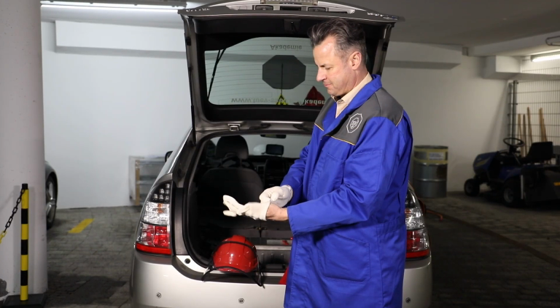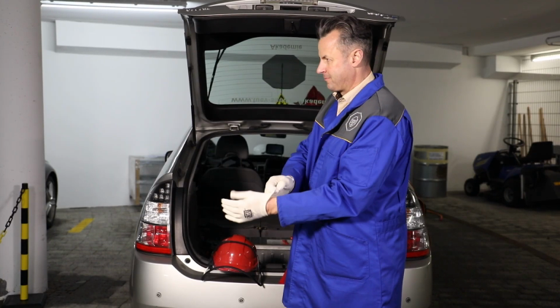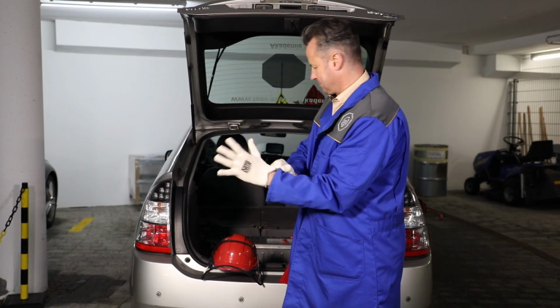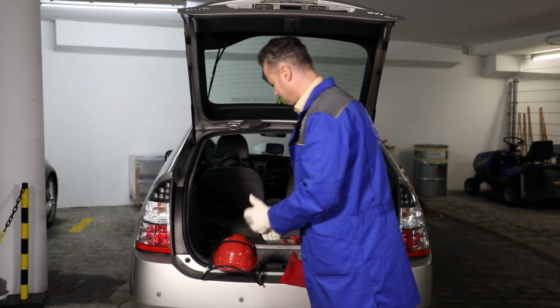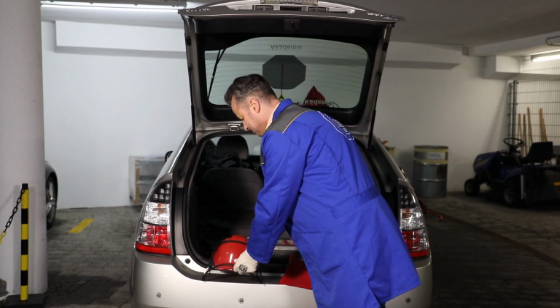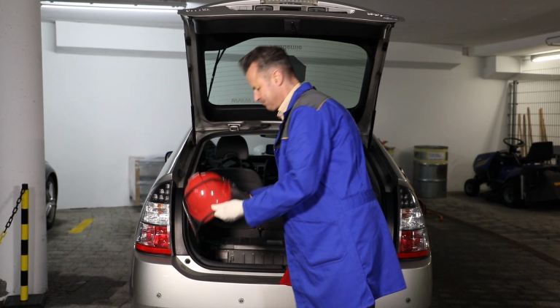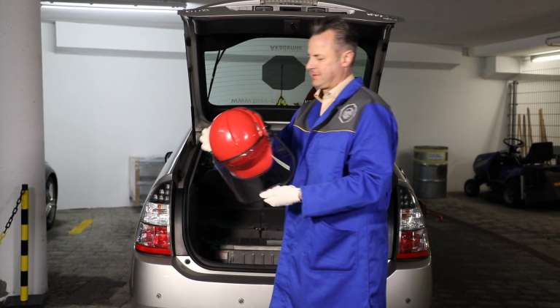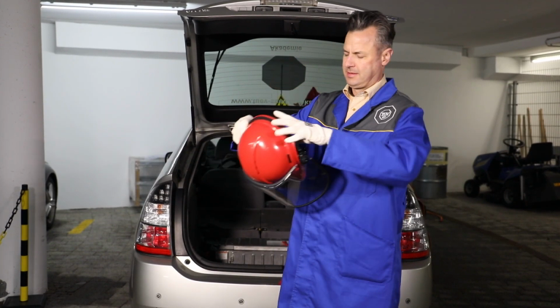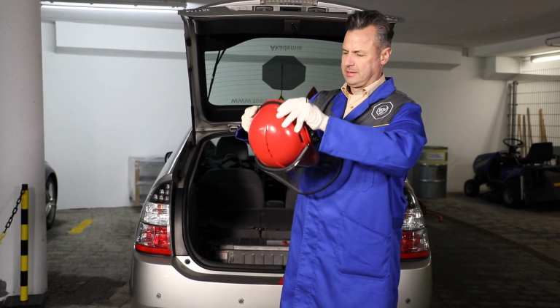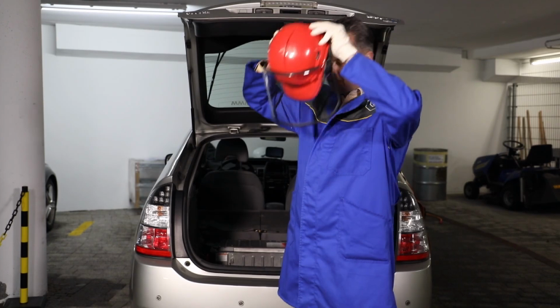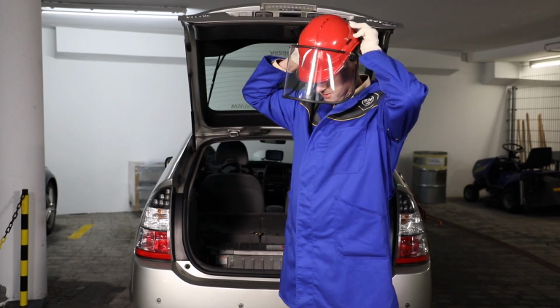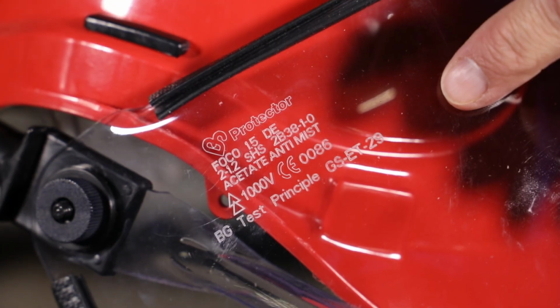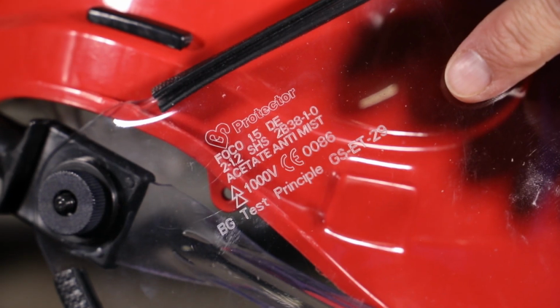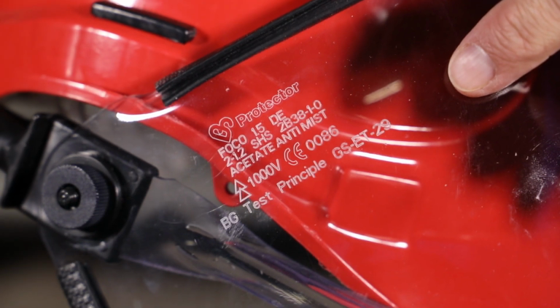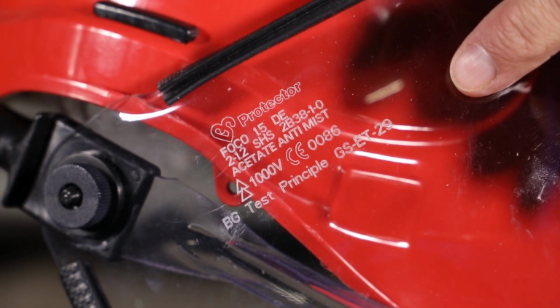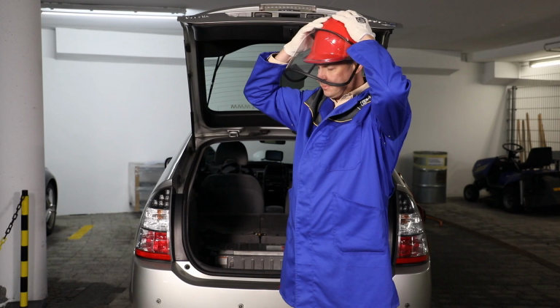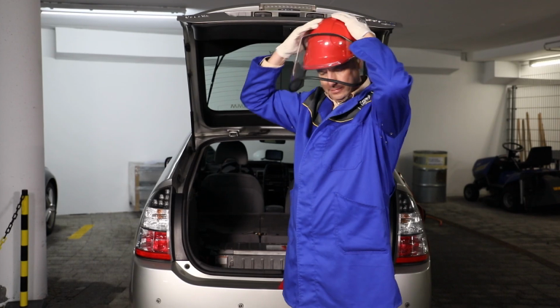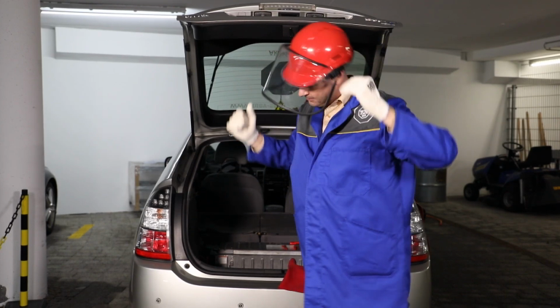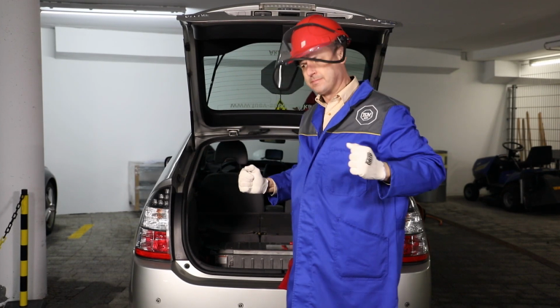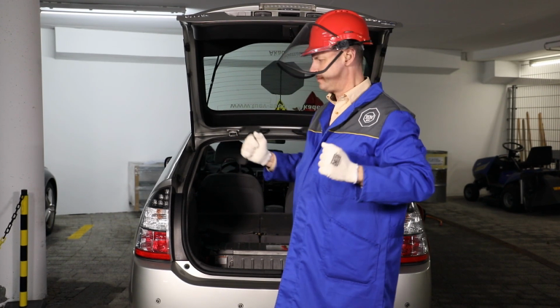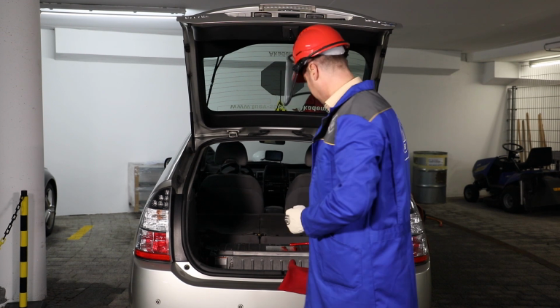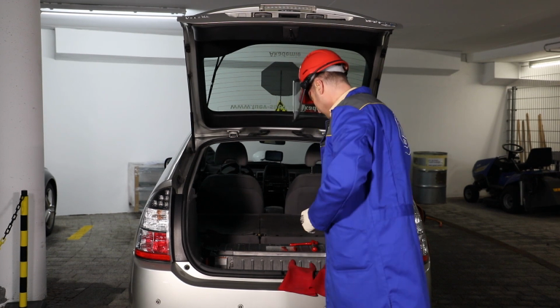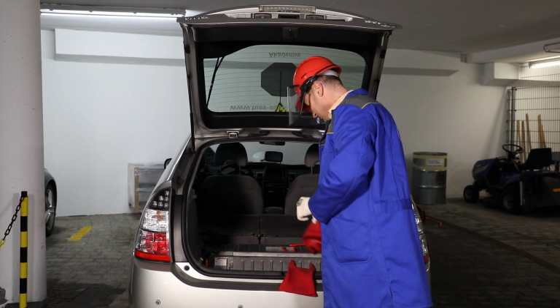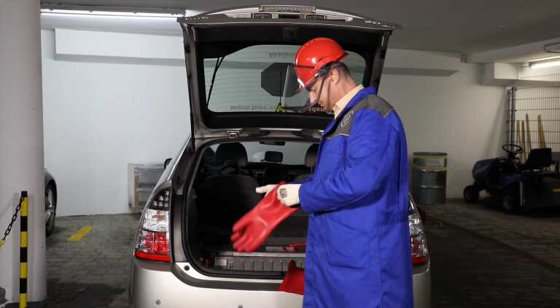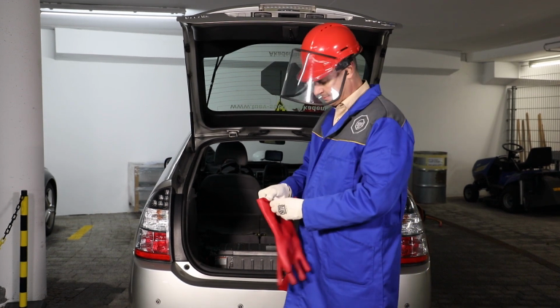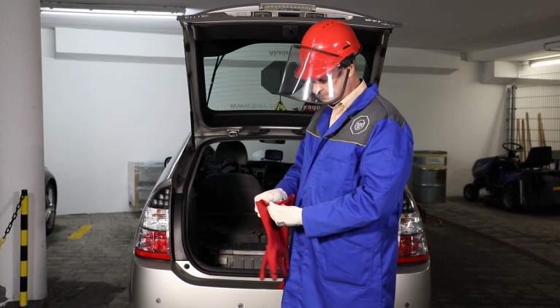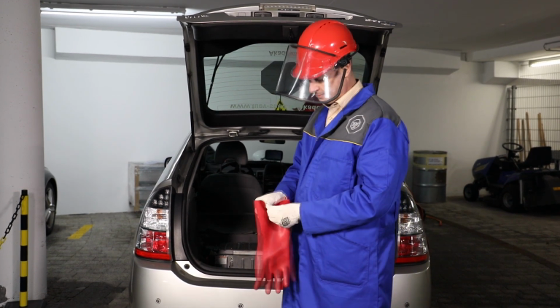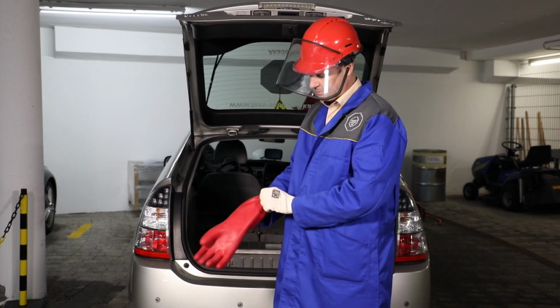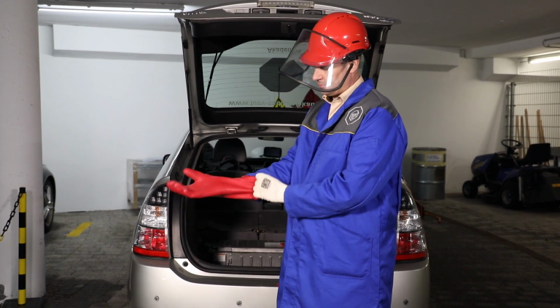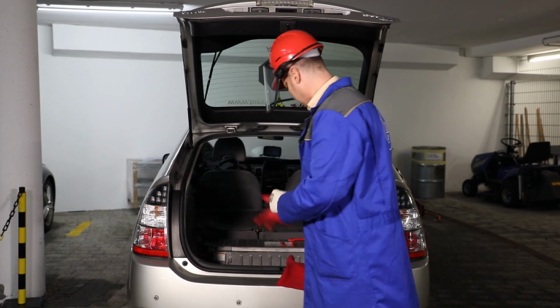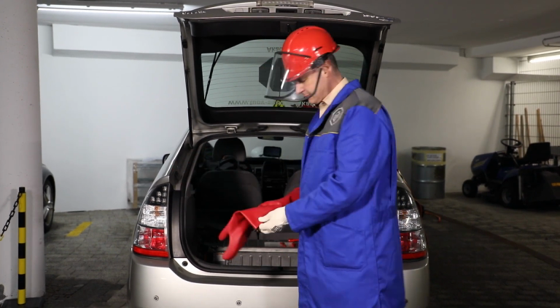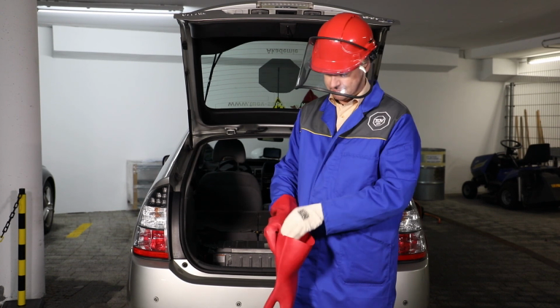Put on liner gloves if needed and use a safety helmet with a visor to protect your head and face area. This is because the high energy content of the high-voltage battery can cause dangerous arc discharges, as well as explosions in the event of short circuits.